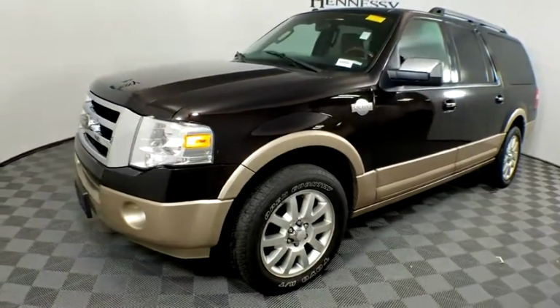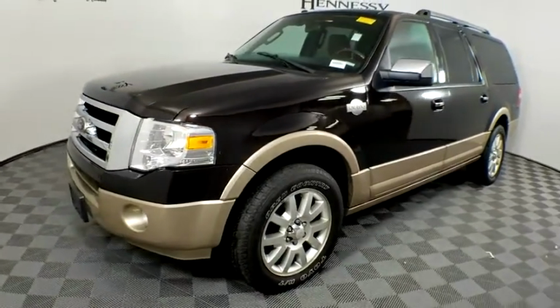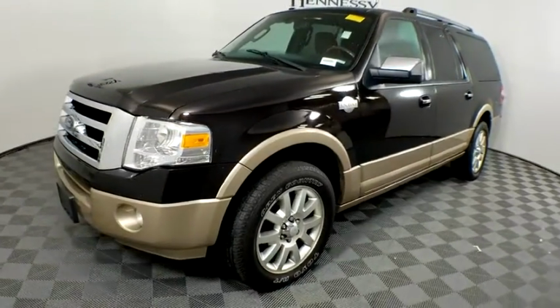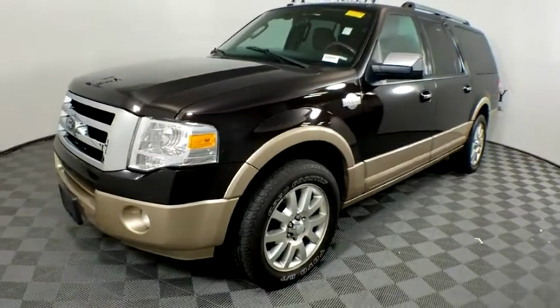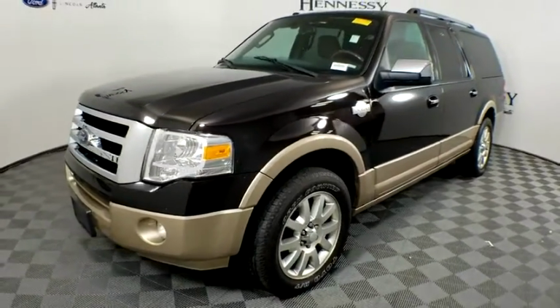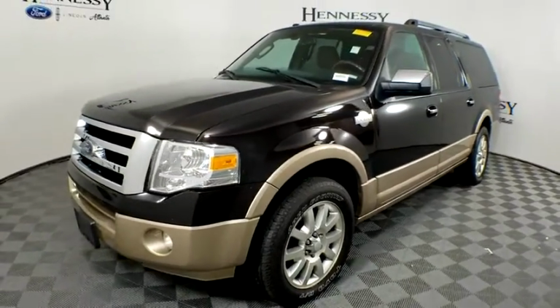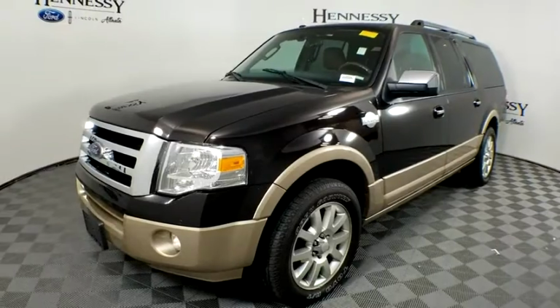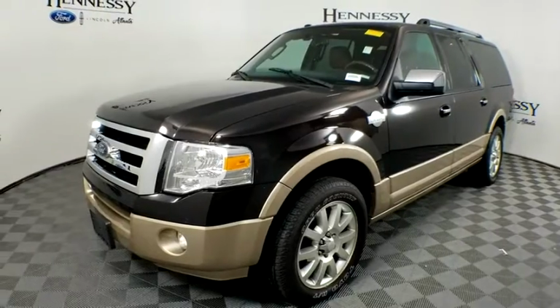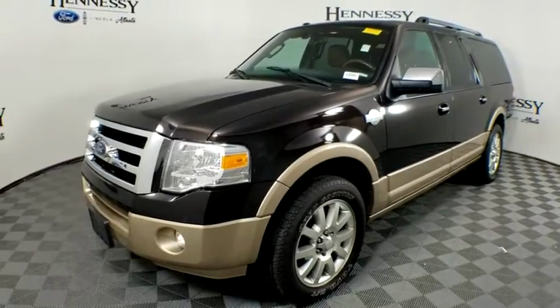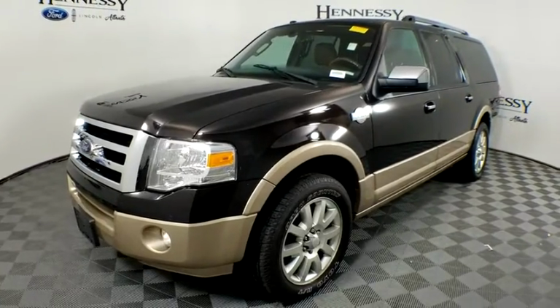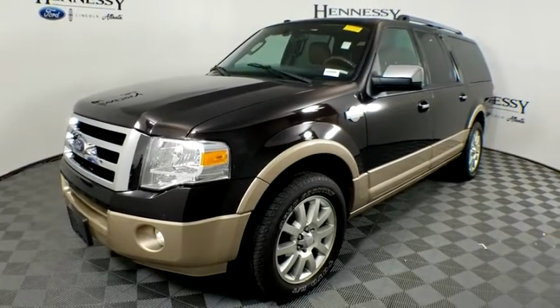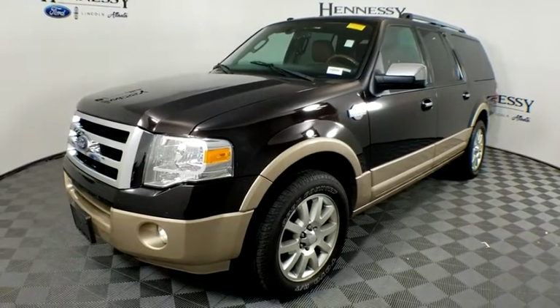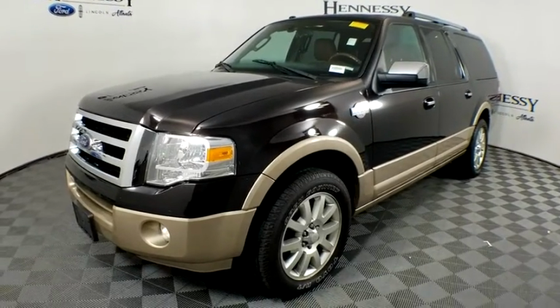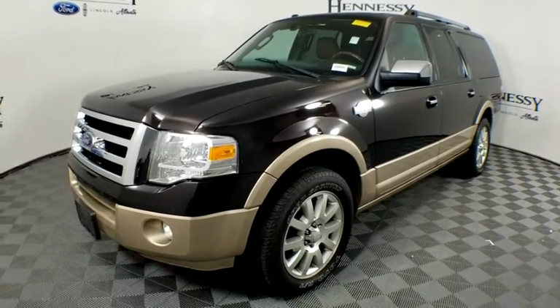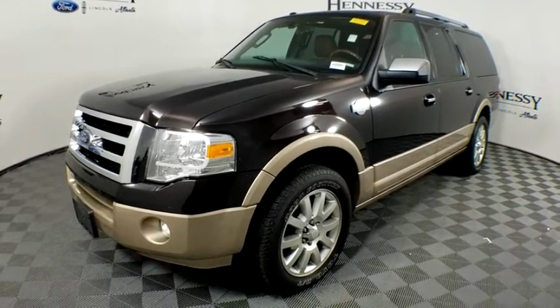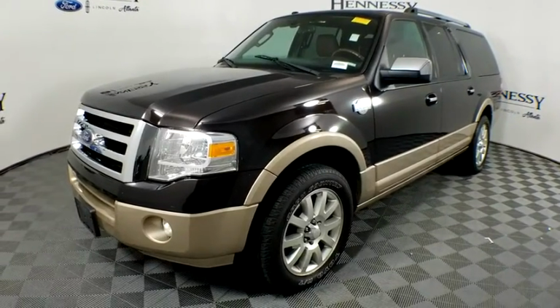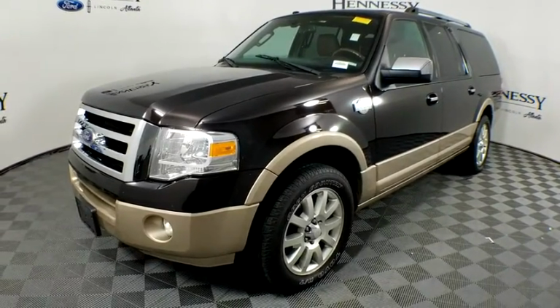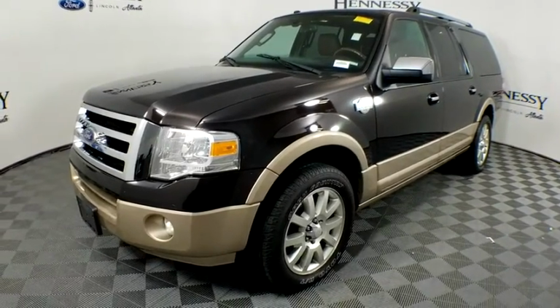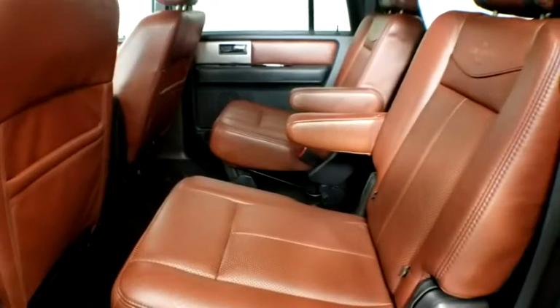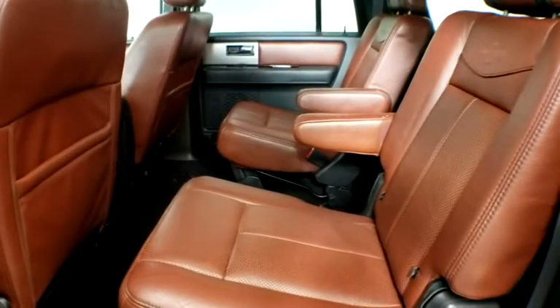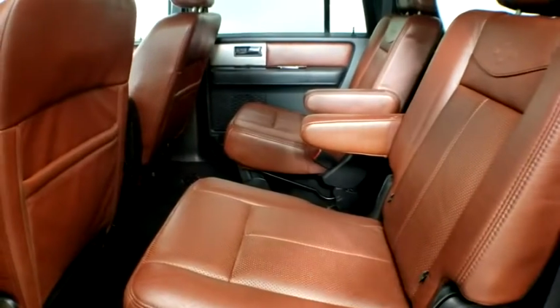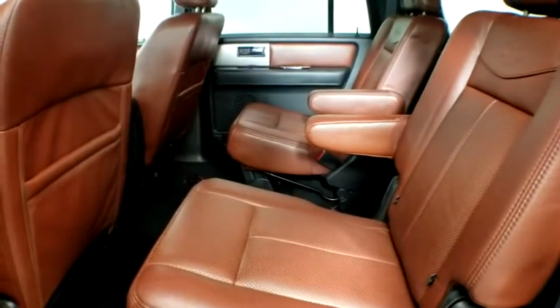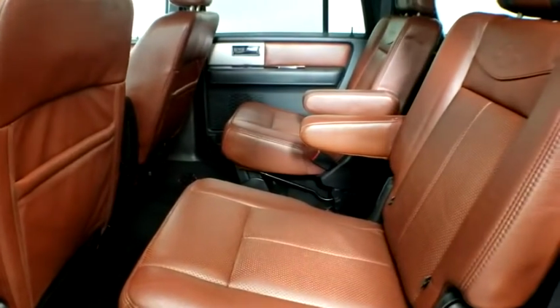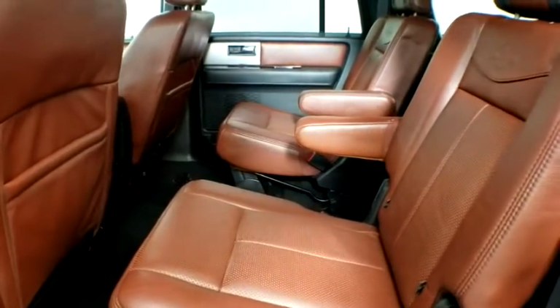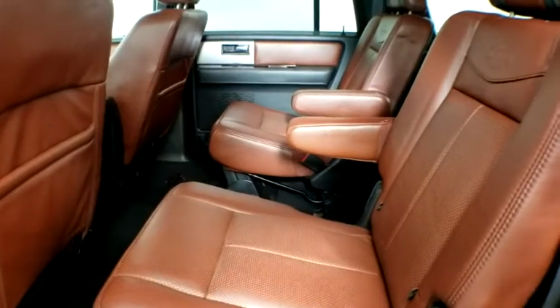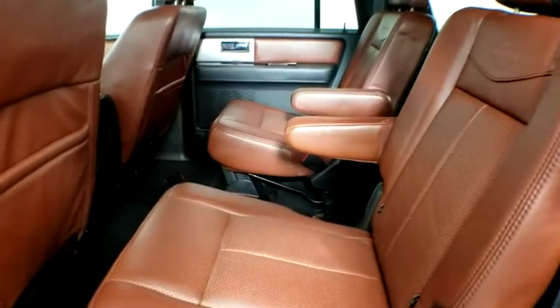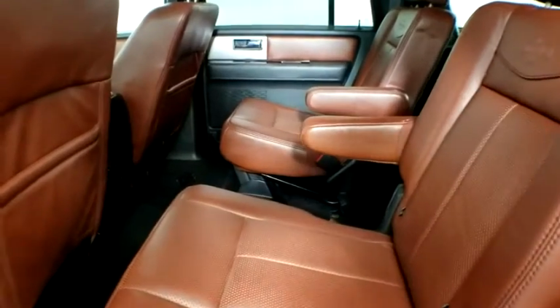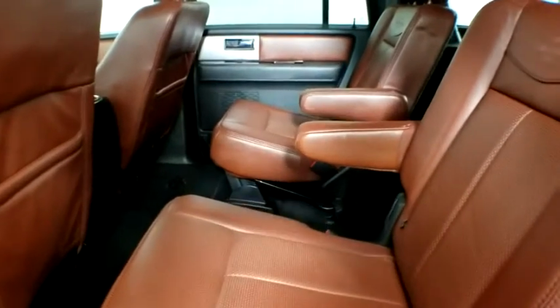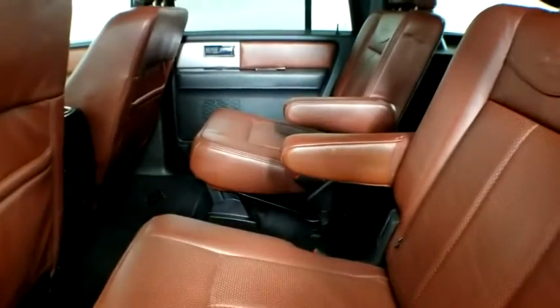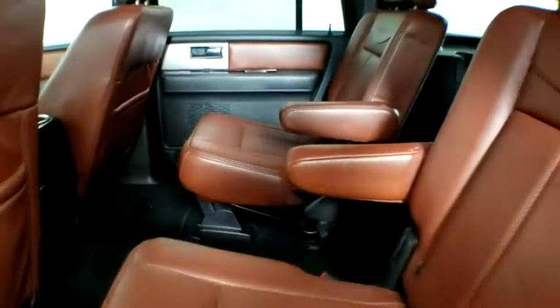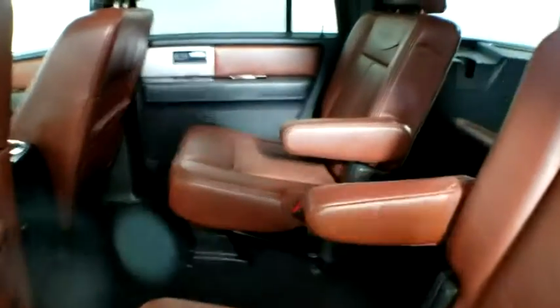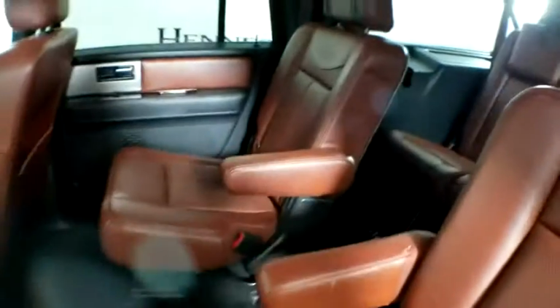Floor mats, cruise control, auto-dimming rear-view mirror, universal garage door opener, rear defrost, AM-FM stereo radio, CD player, fog lamps.